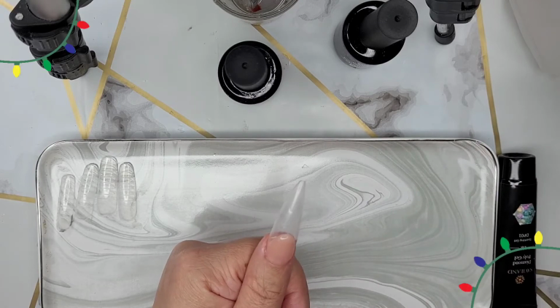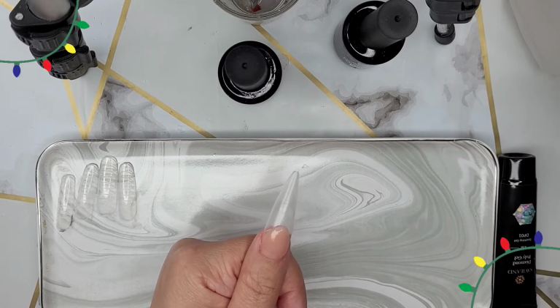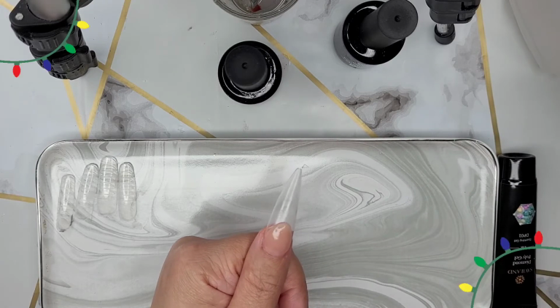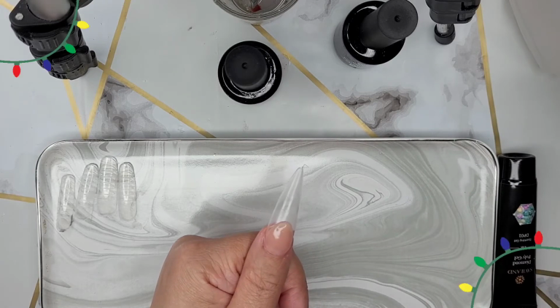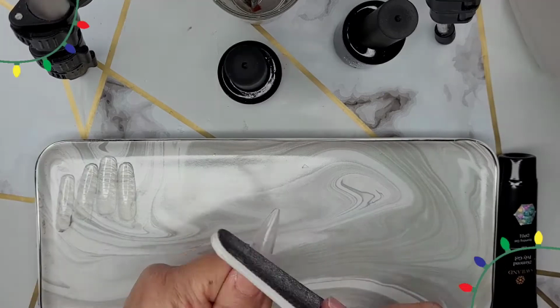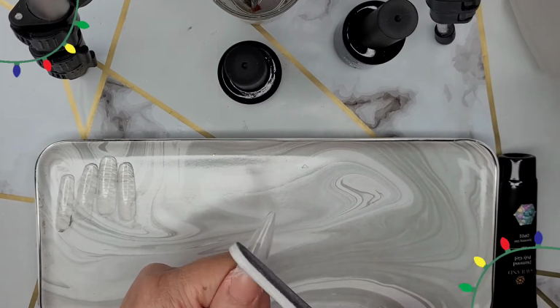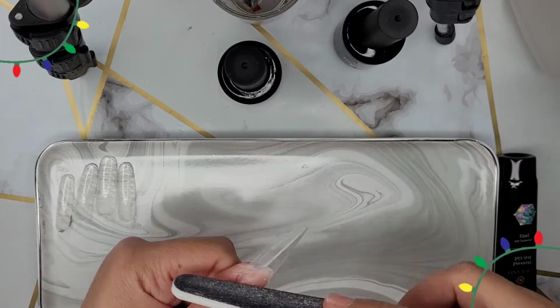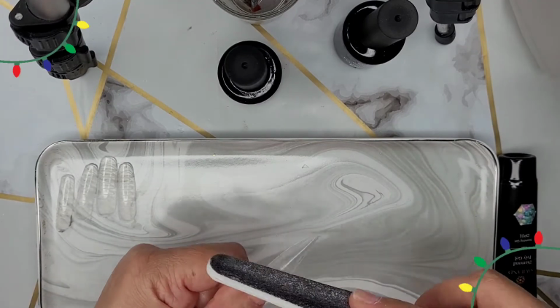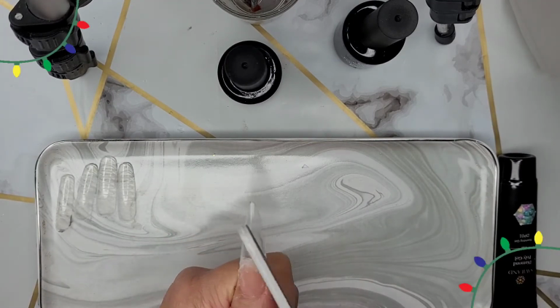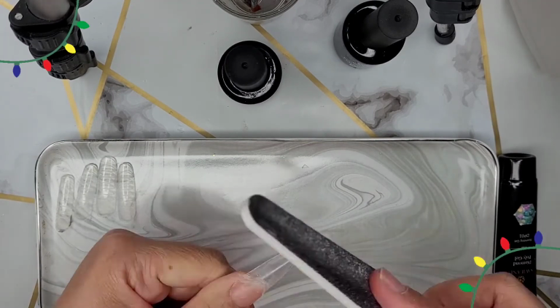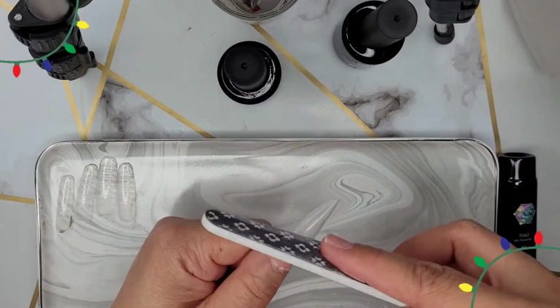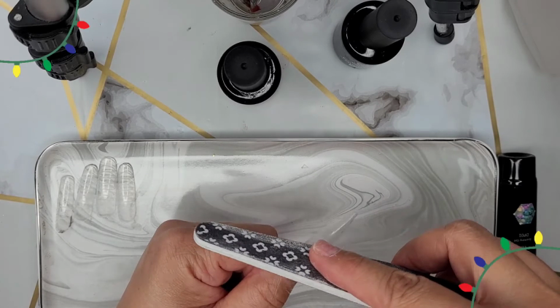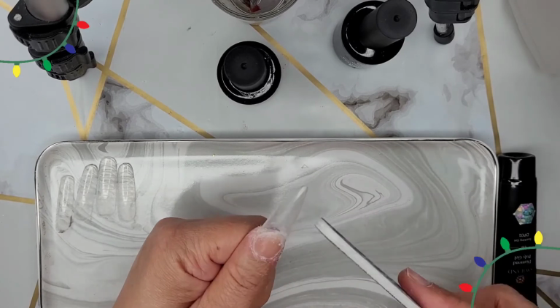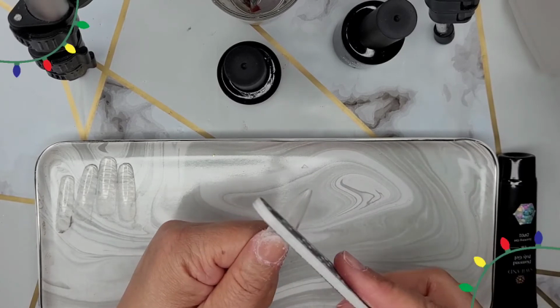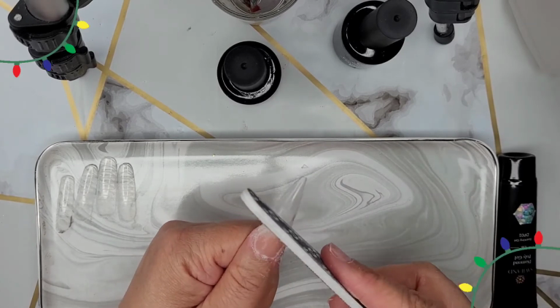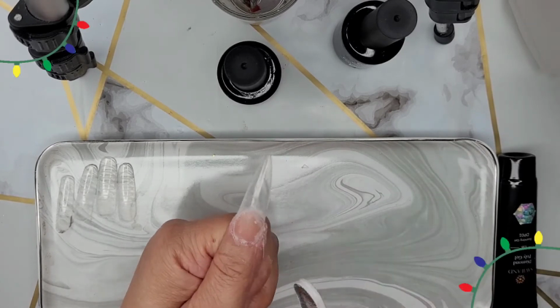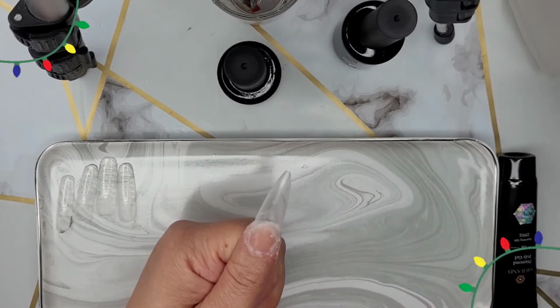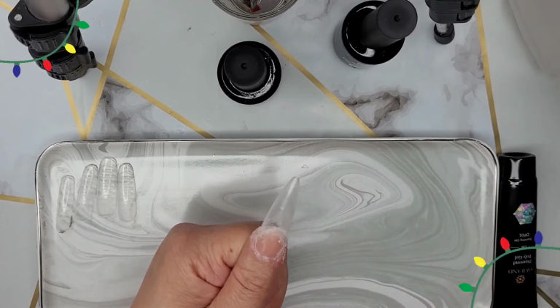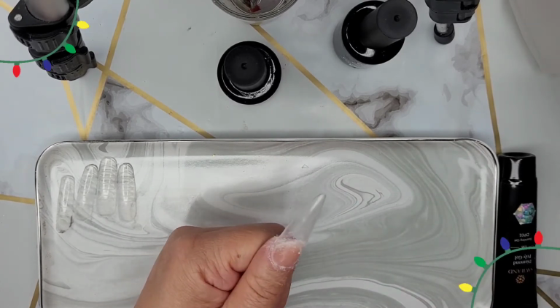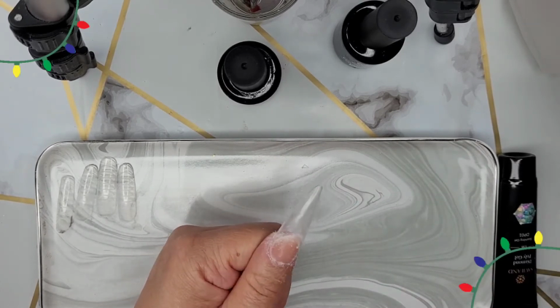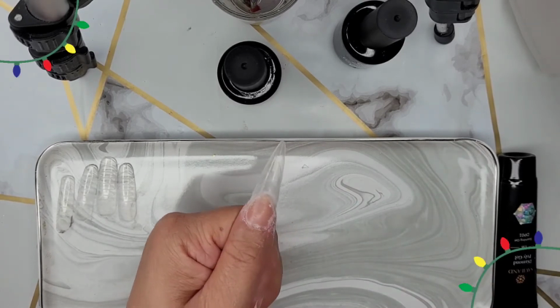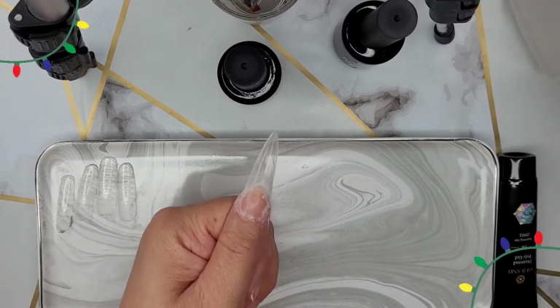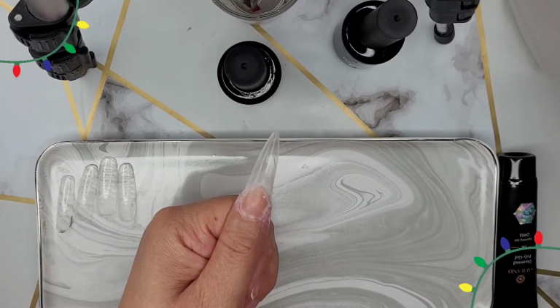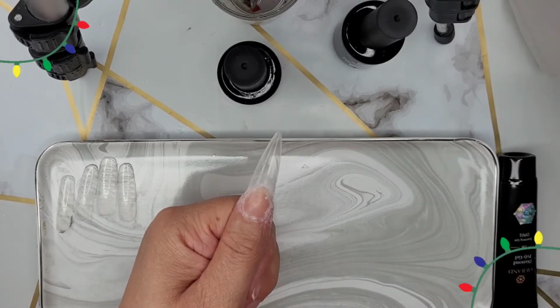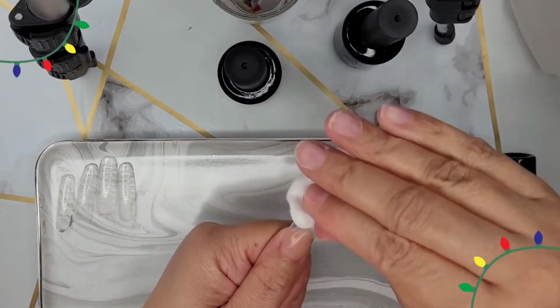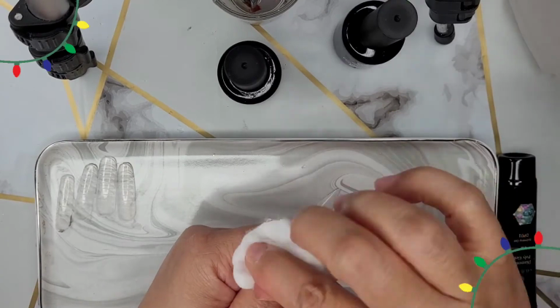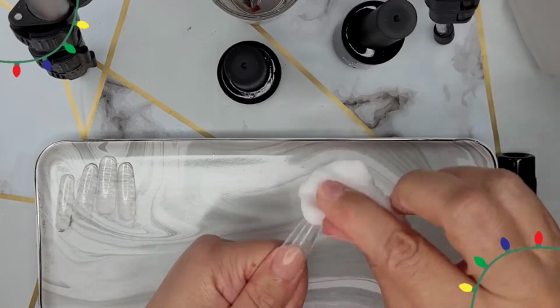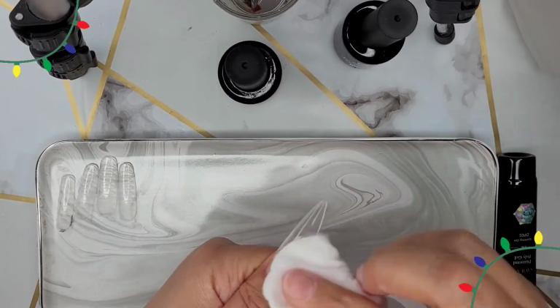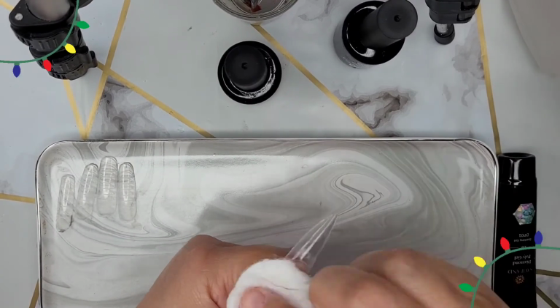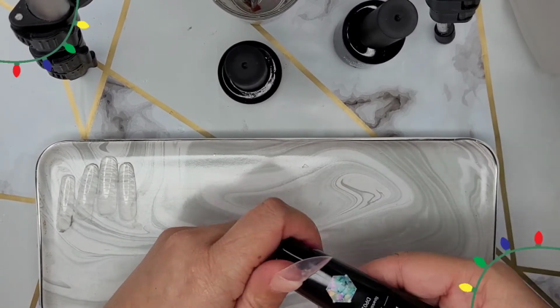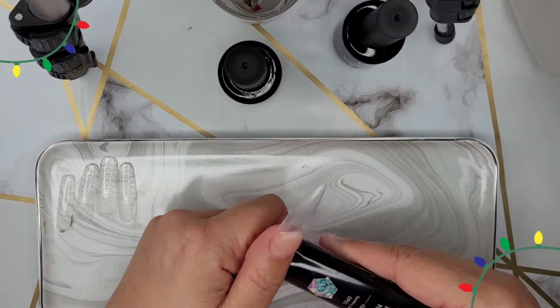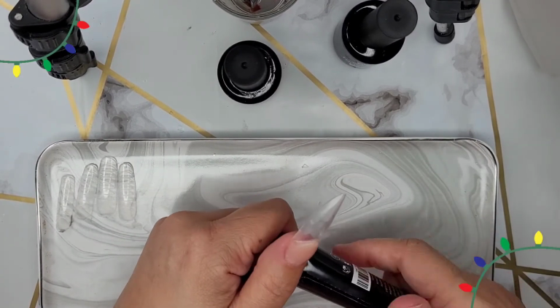So I cured that for about 60 seconds. I'm going in and filing around the edges just to make sure it's a clean line before I go on and put that glitter for the tip. It's going to be so pretty.